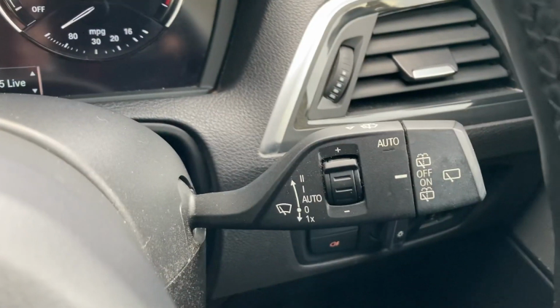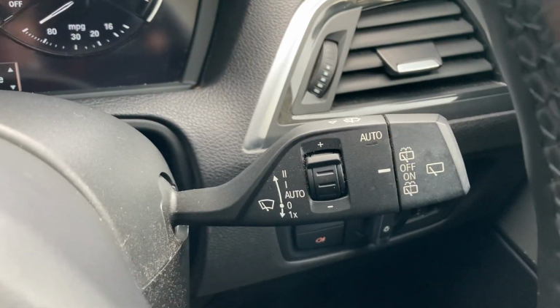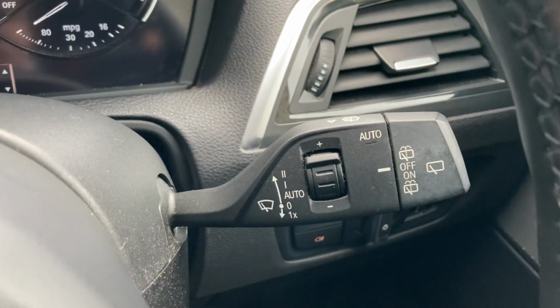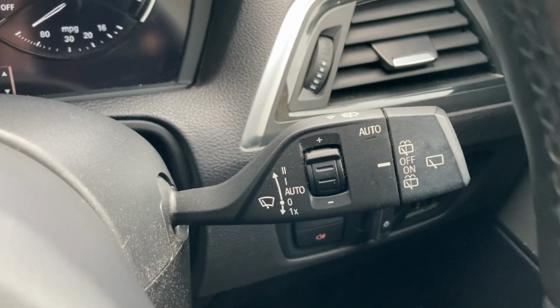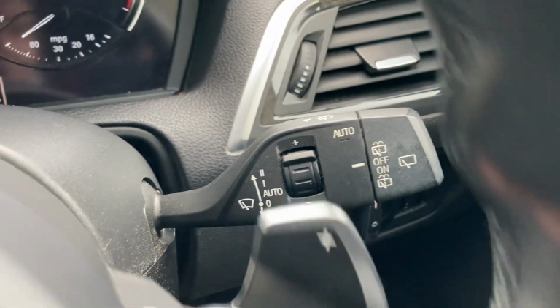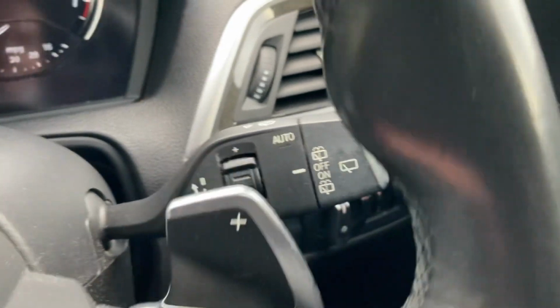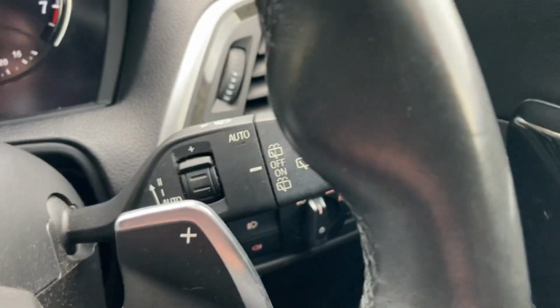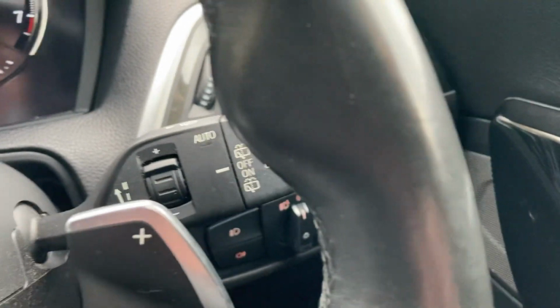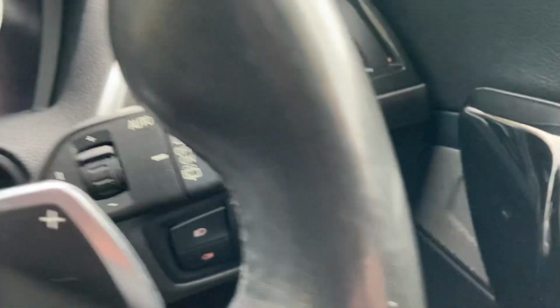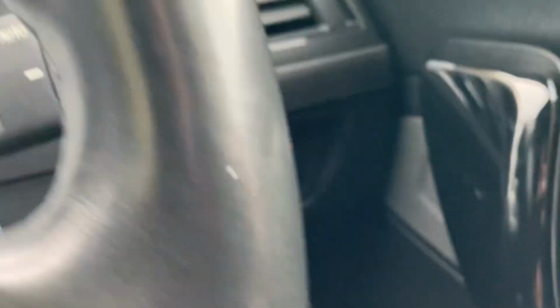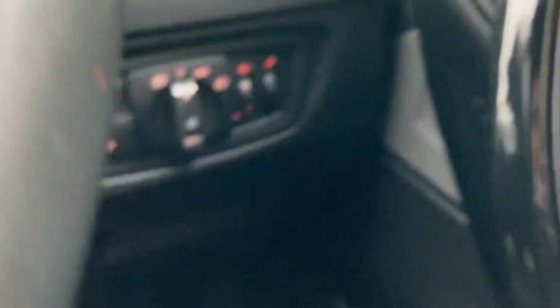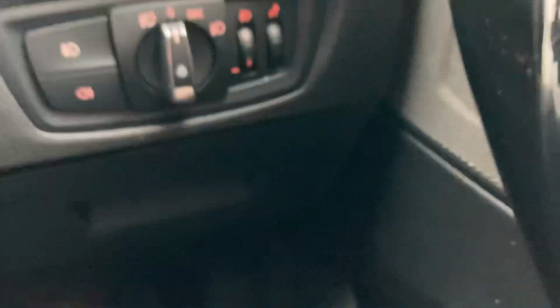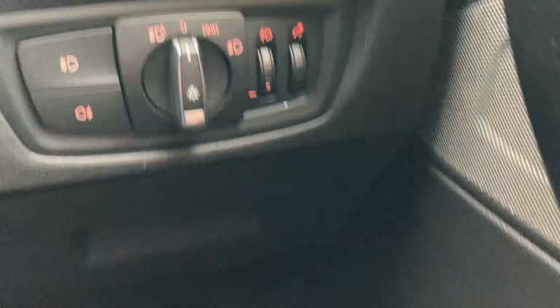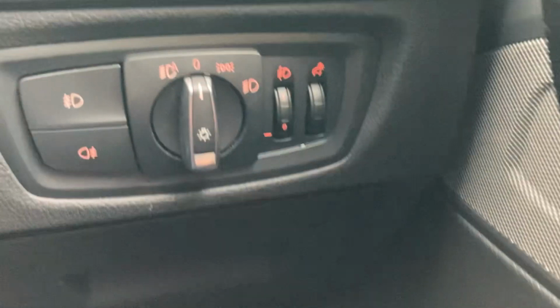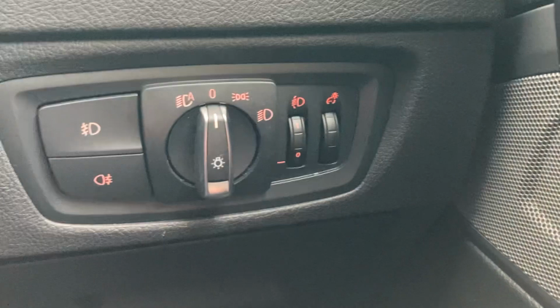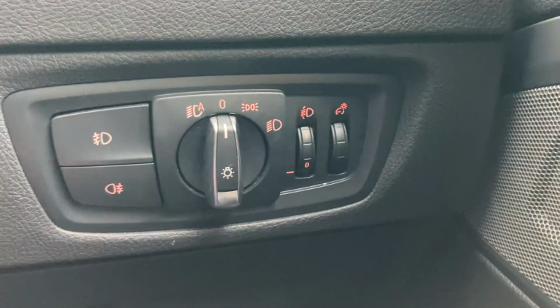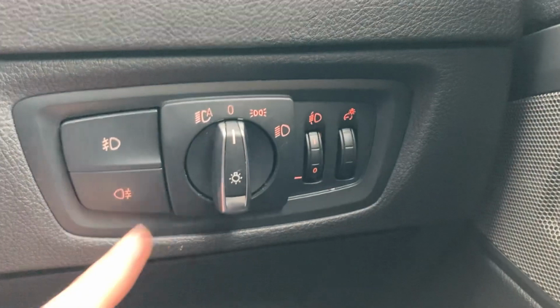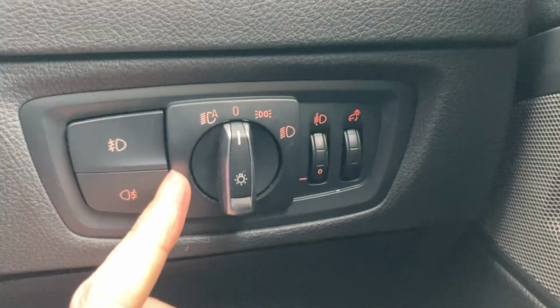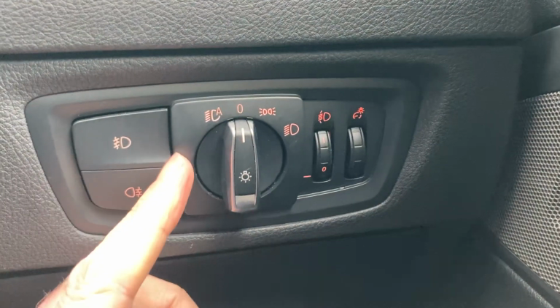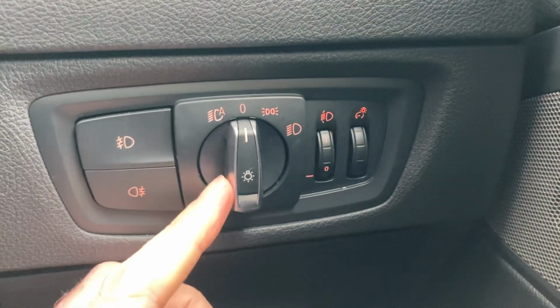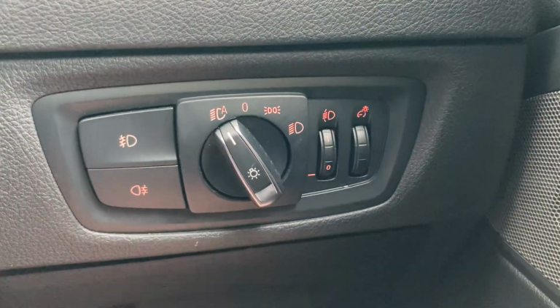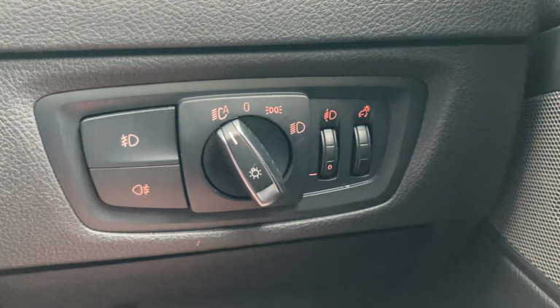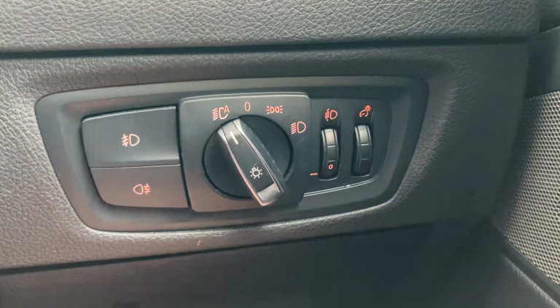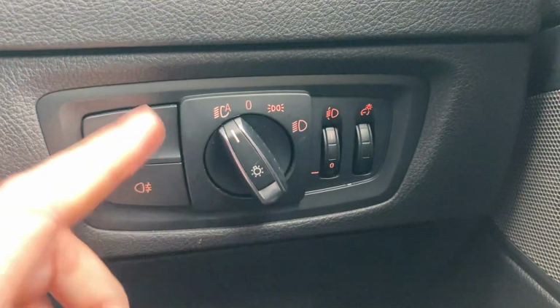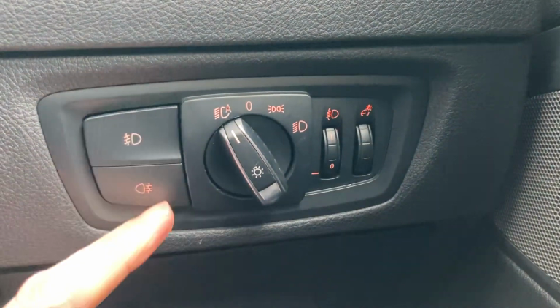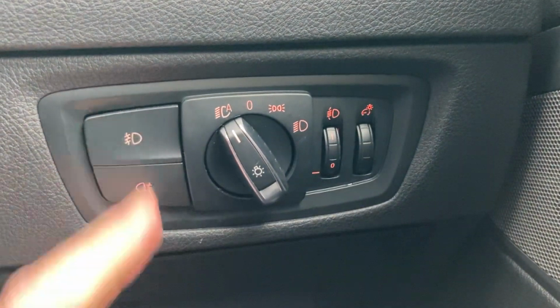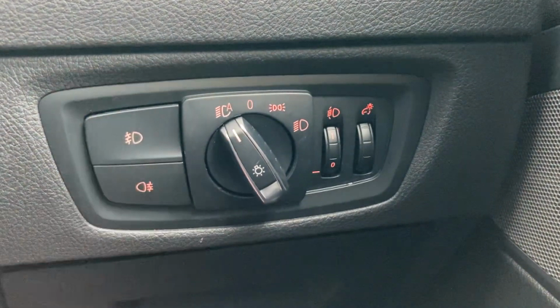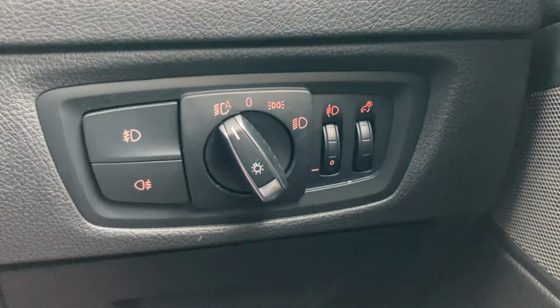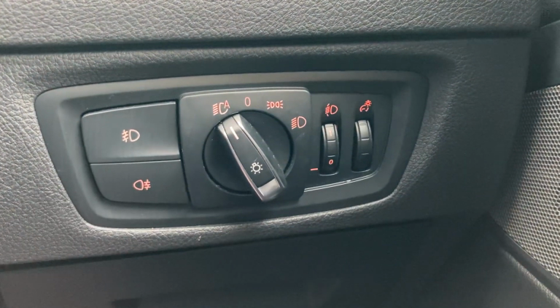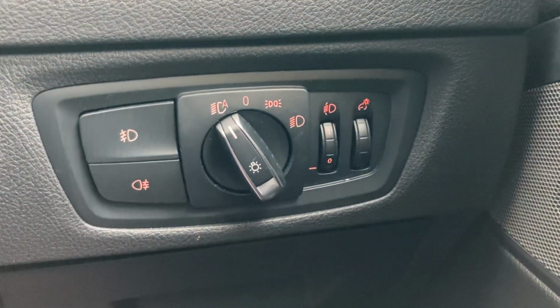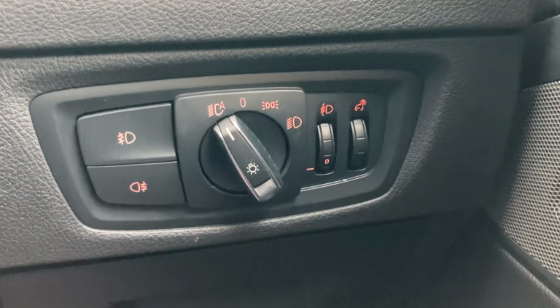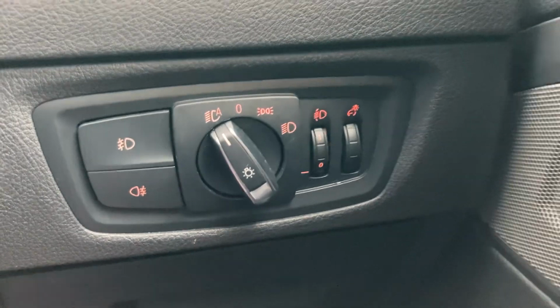We've got automatic wipers, and we've also got automatic headlights along with the front and rear fog light switches.